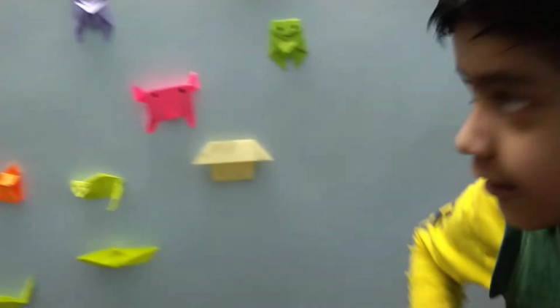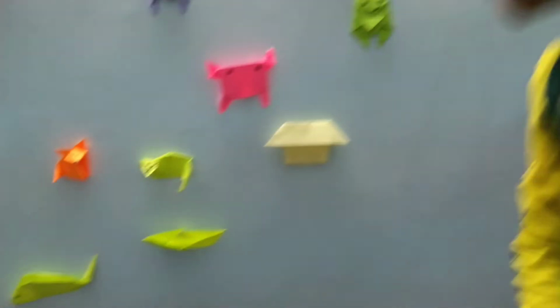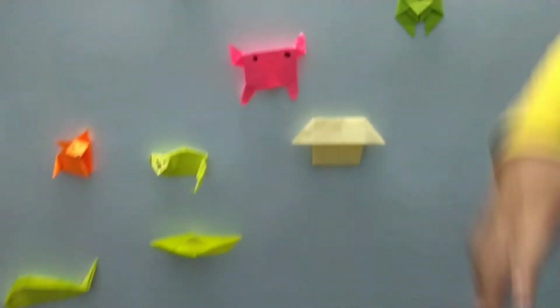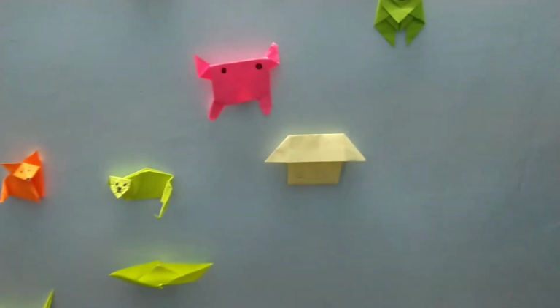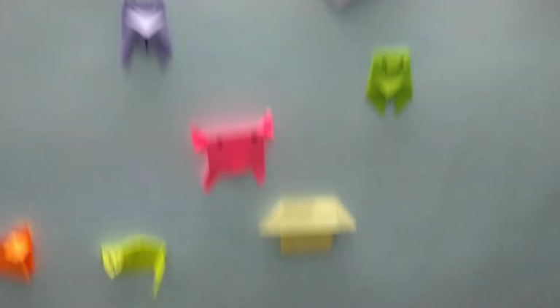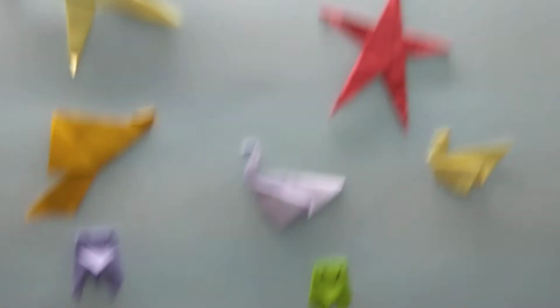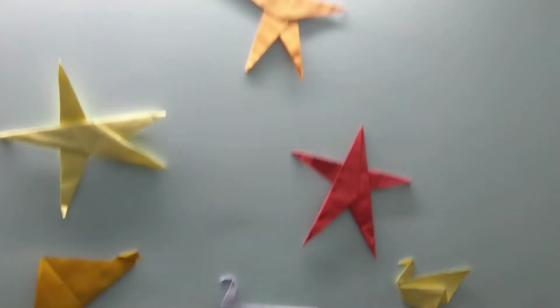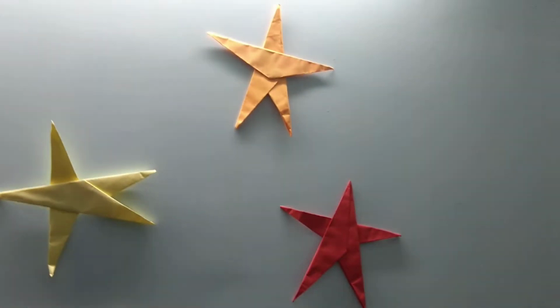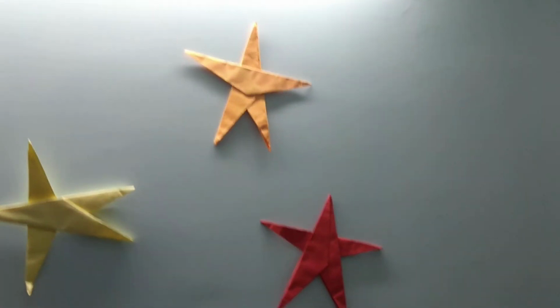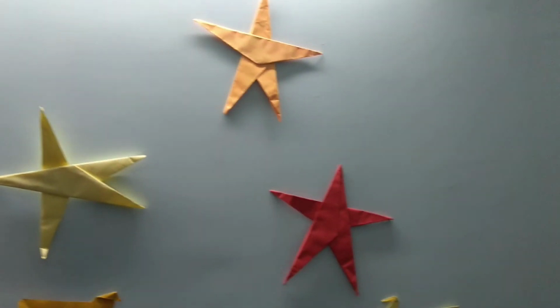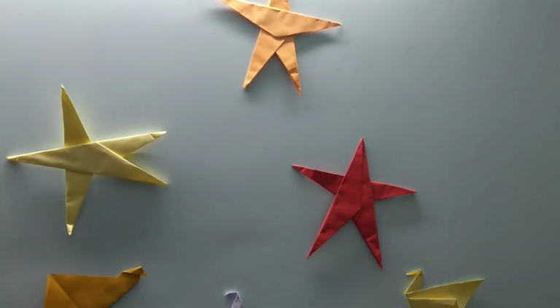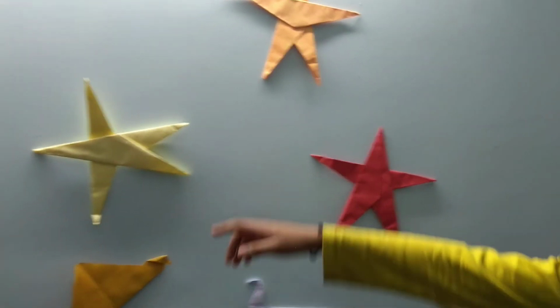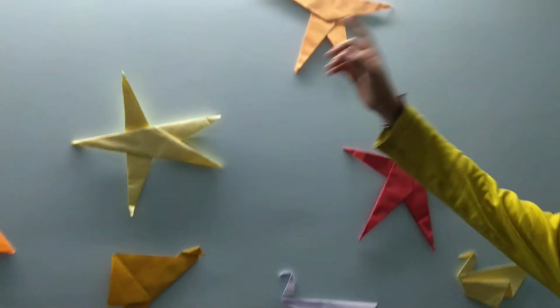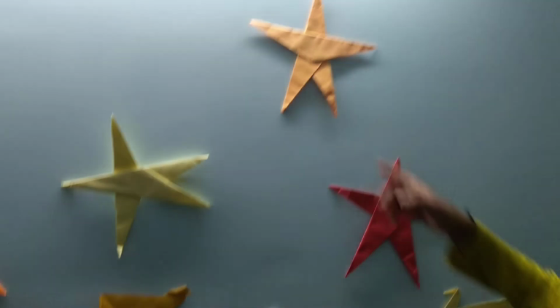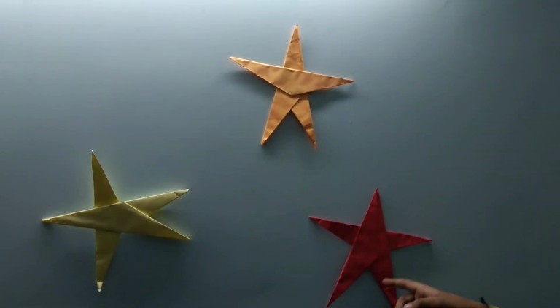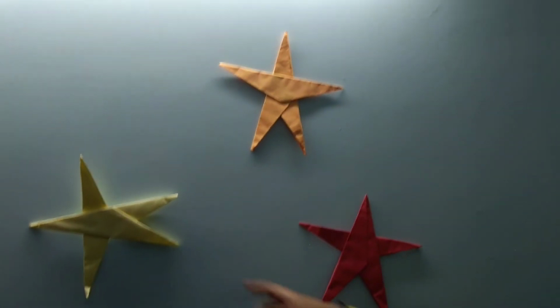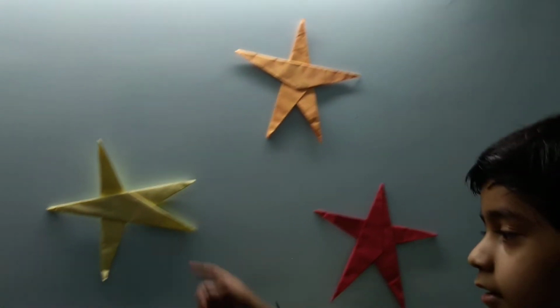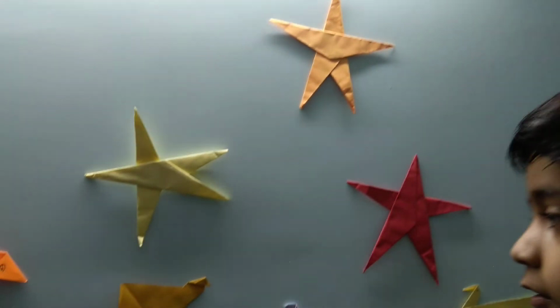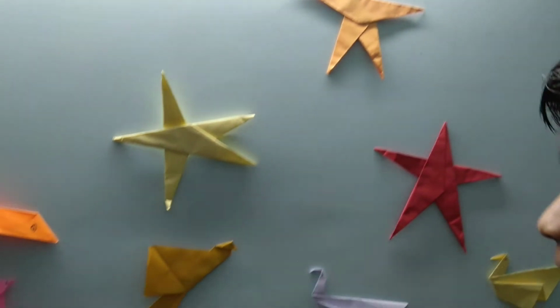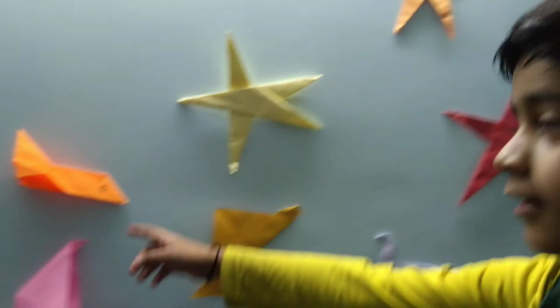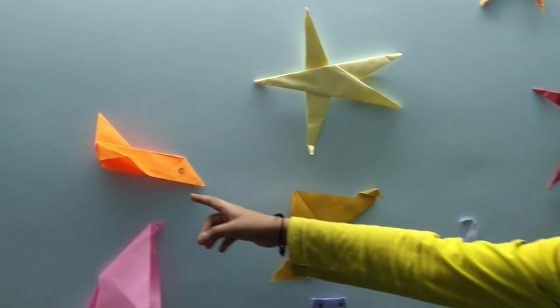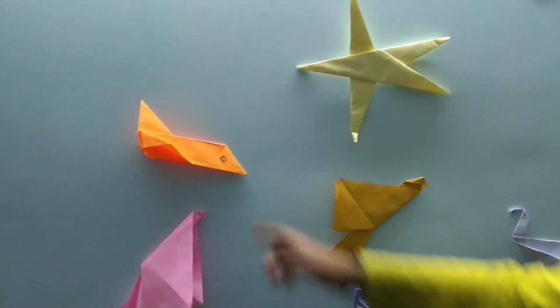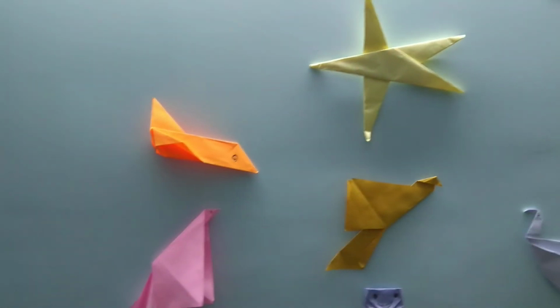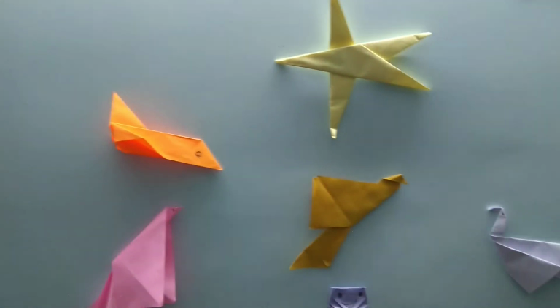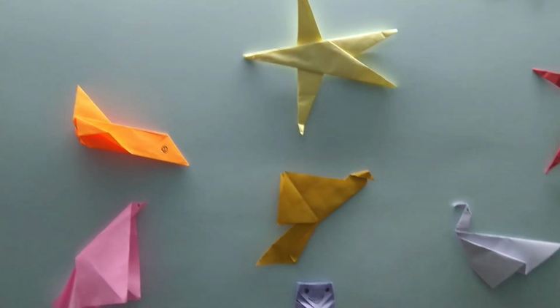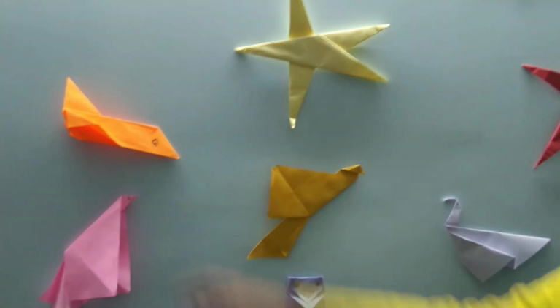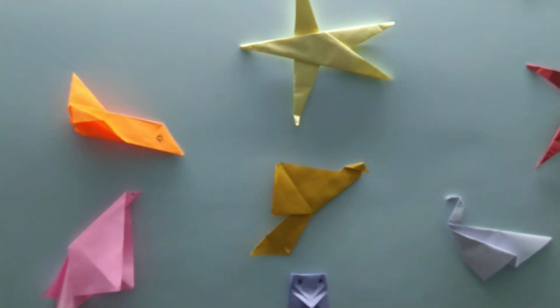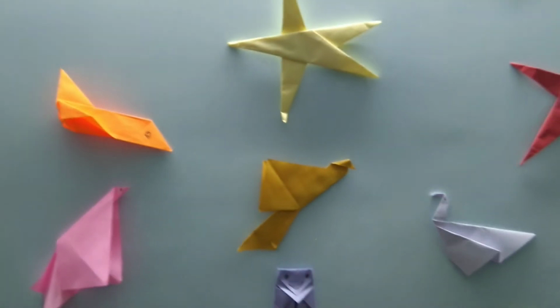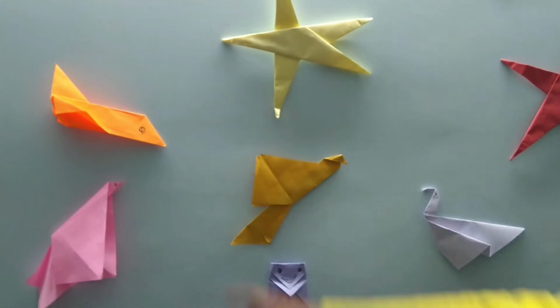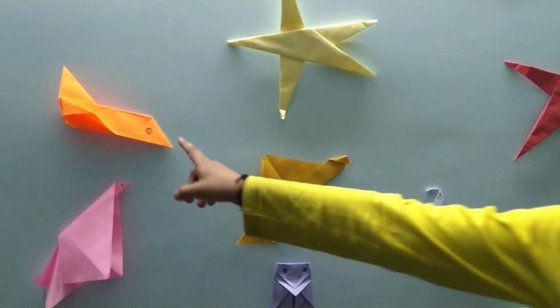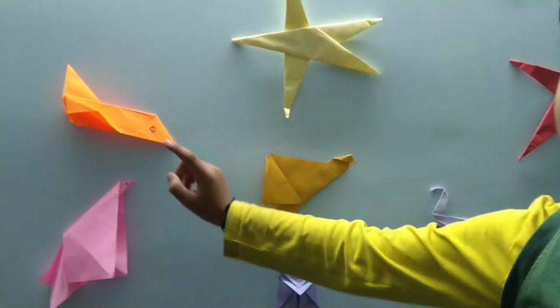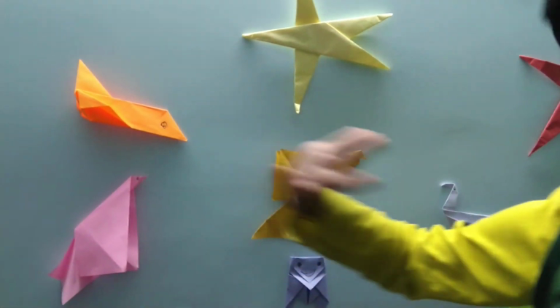This is my origami wall. There are 3 stars, 1 jet and fighter jets. I like this the most.